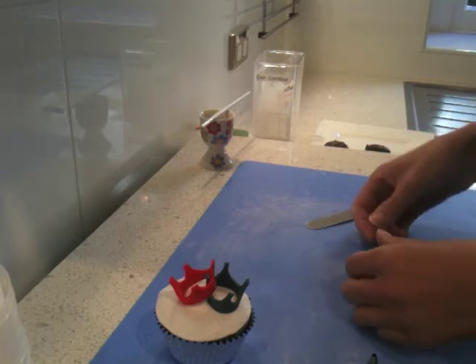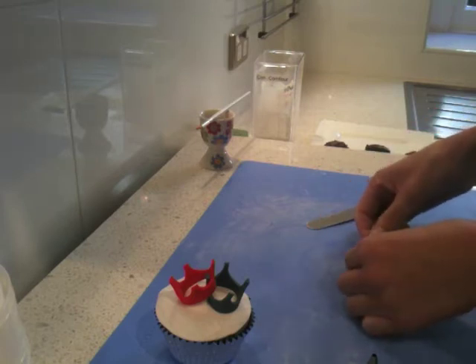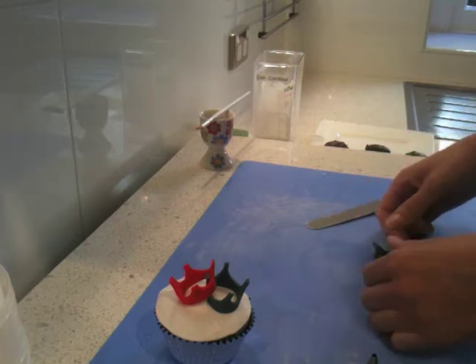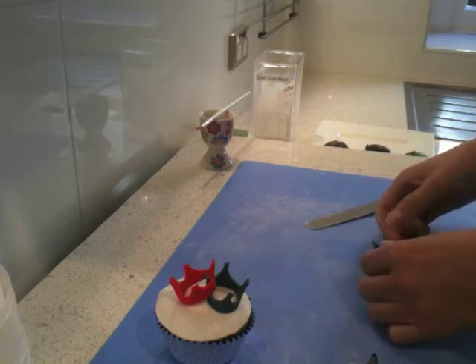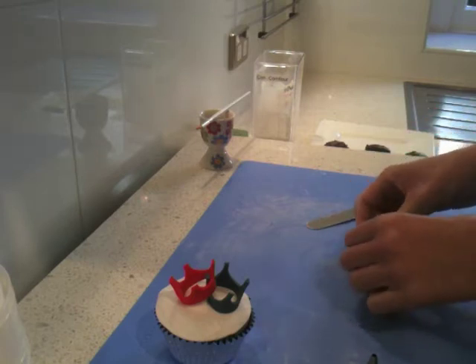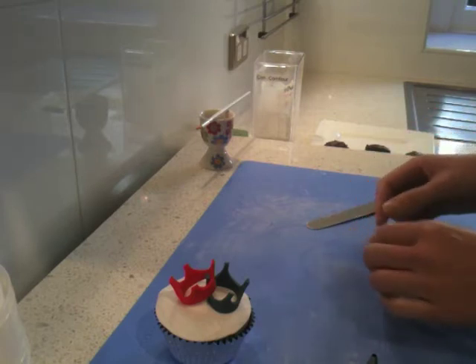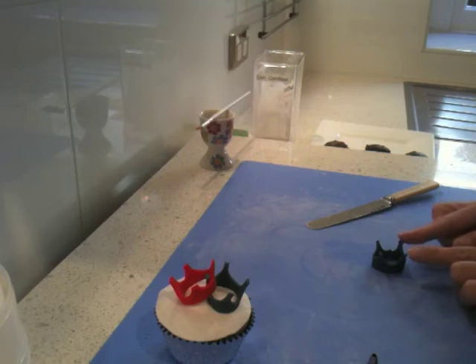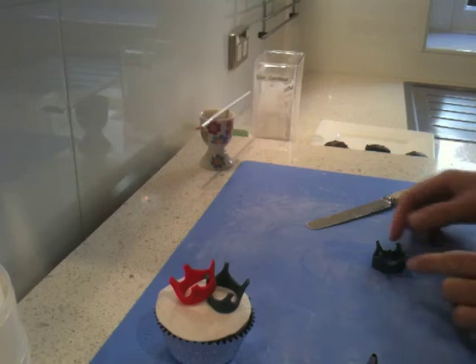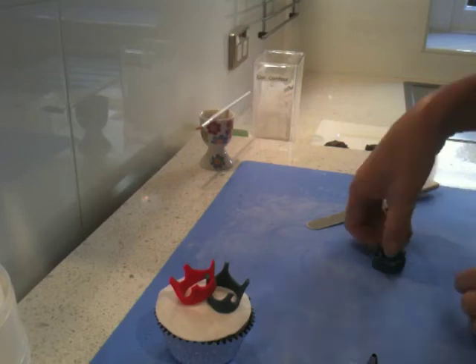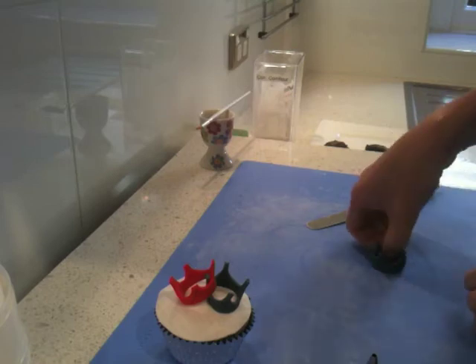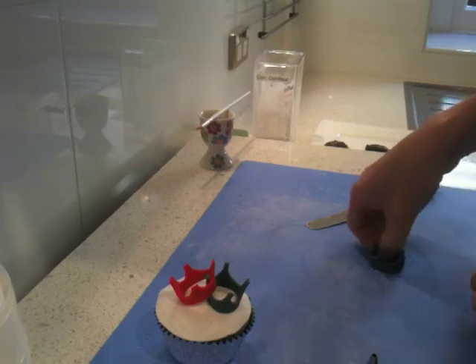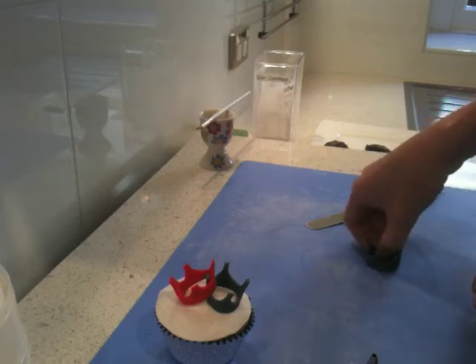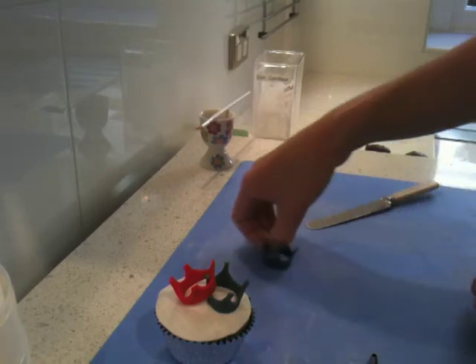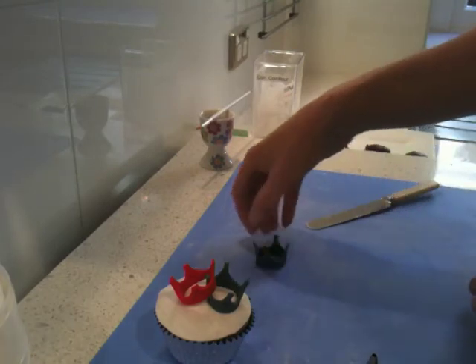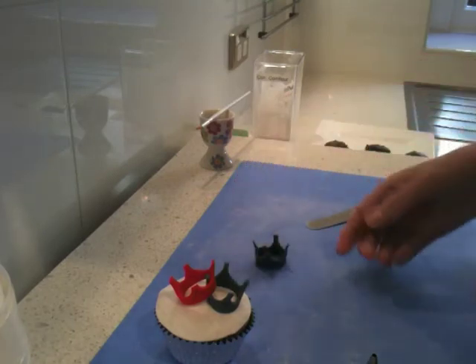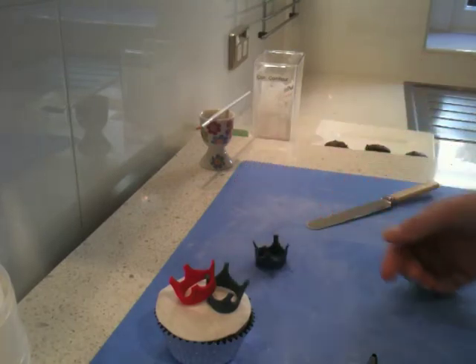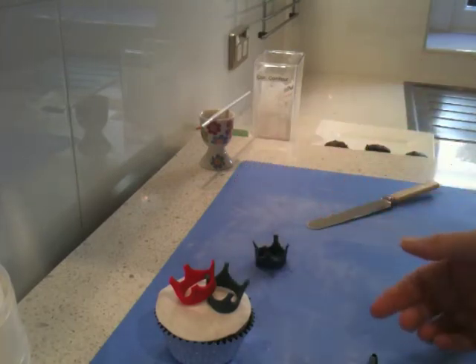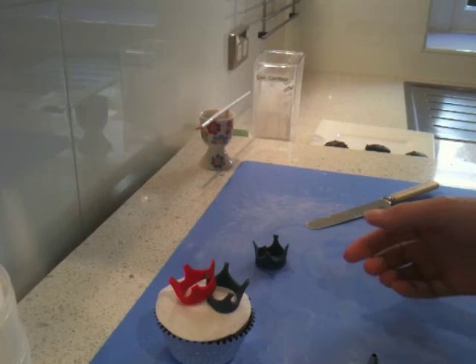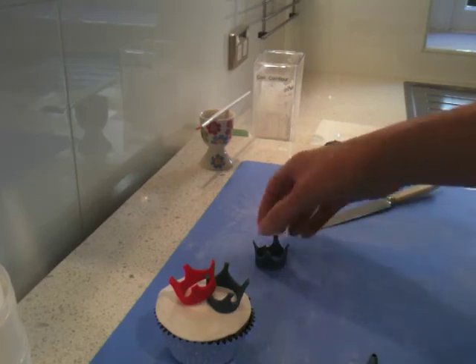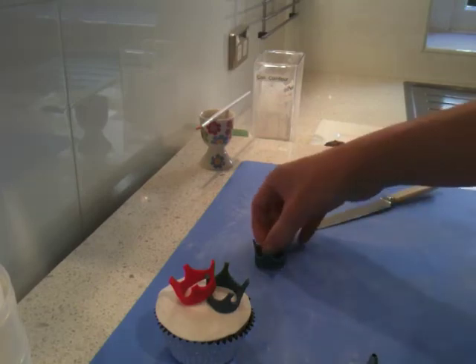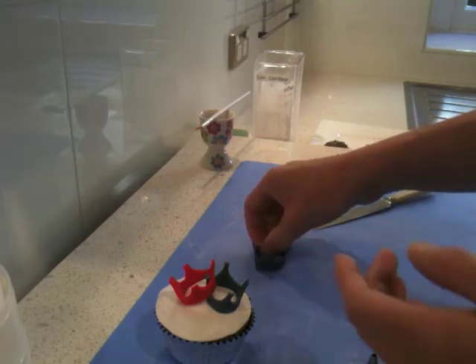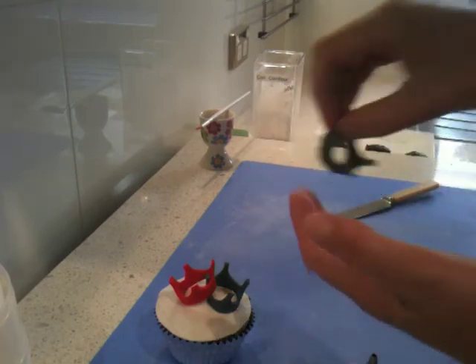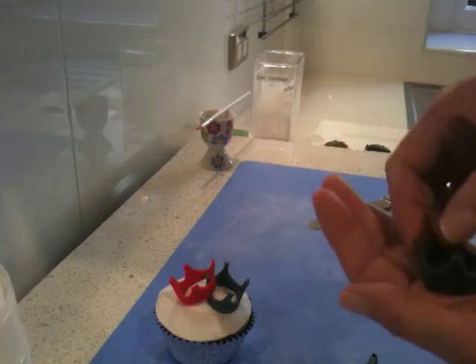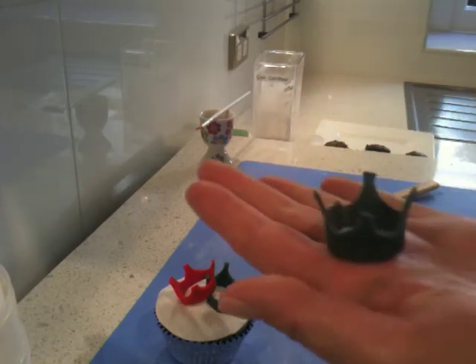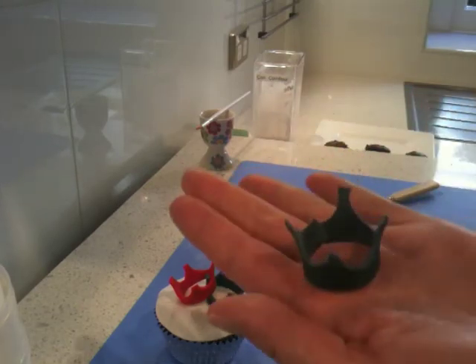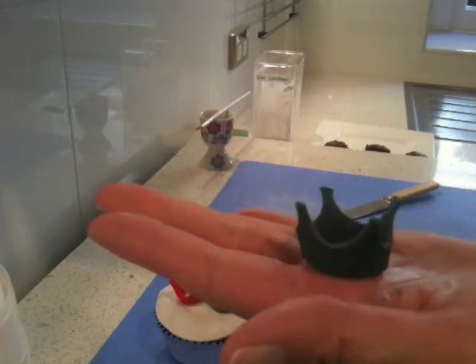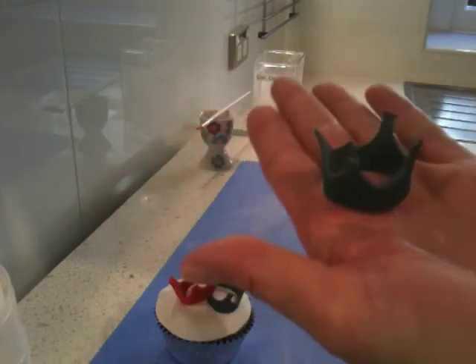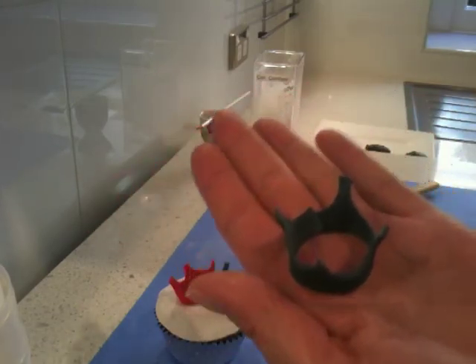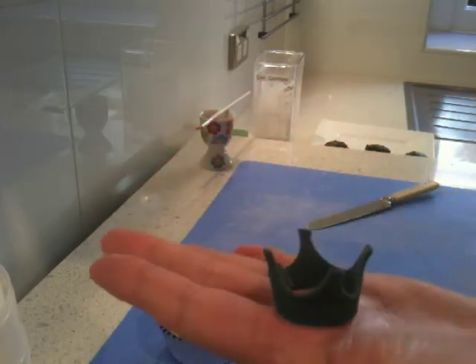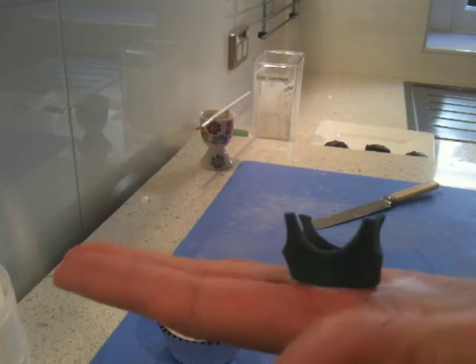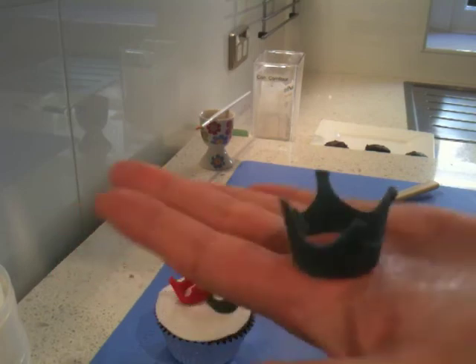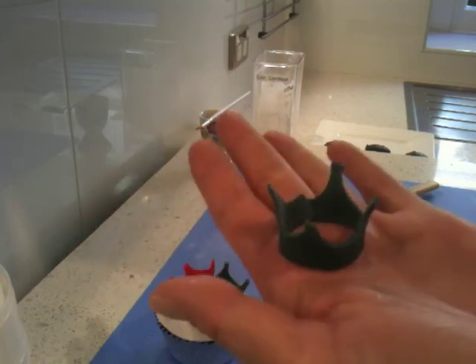You can bend these out if you want, you can stand them up if you want. But I tend to dry them like that. I've made two of them and then overlap them. And there you have your little crown. It's really easy, it's really fun.